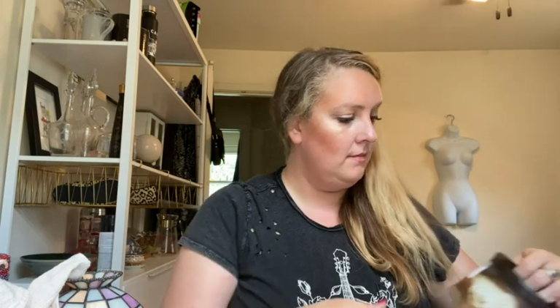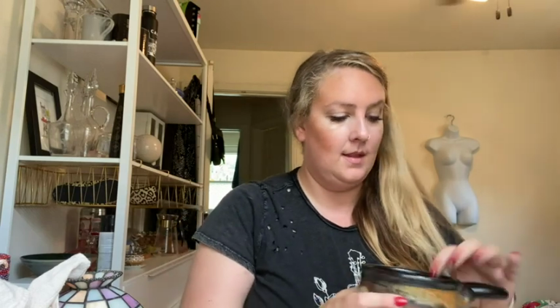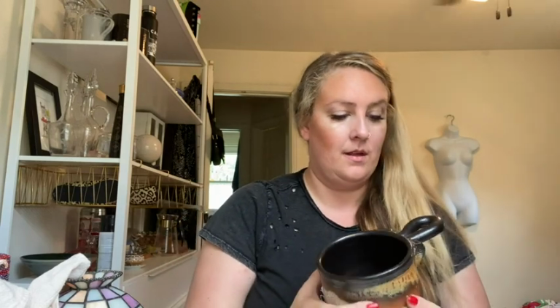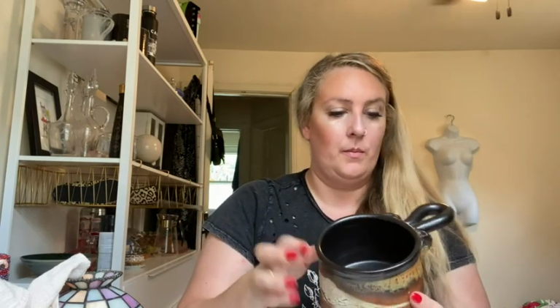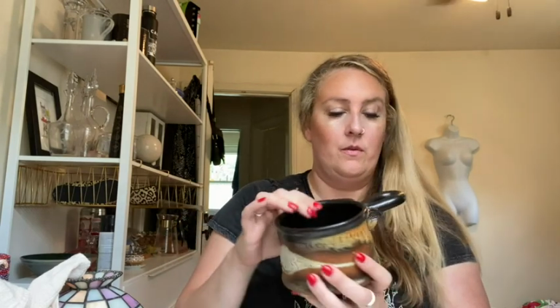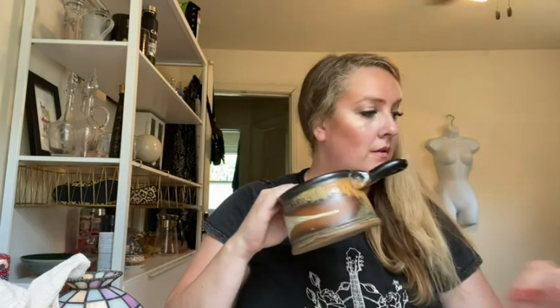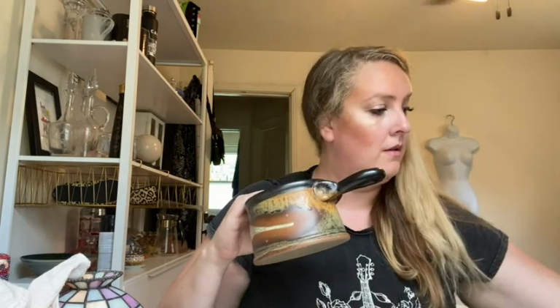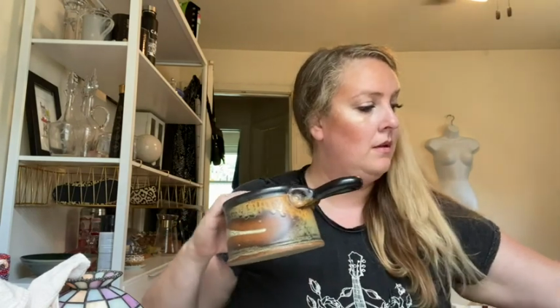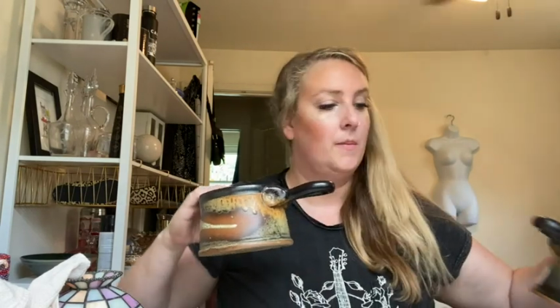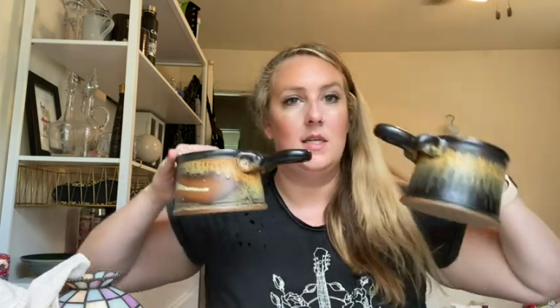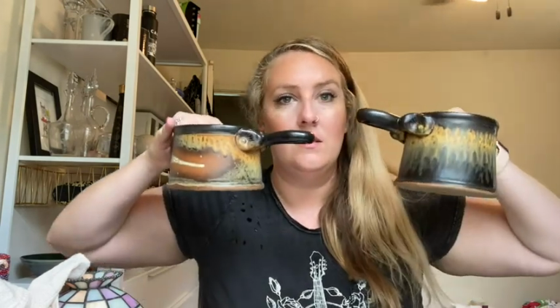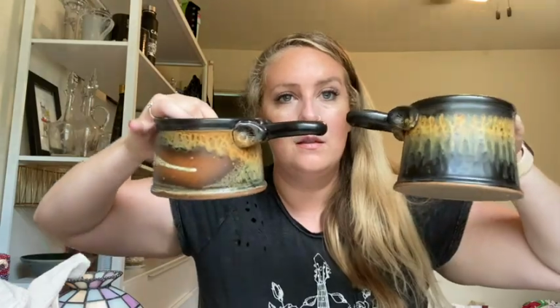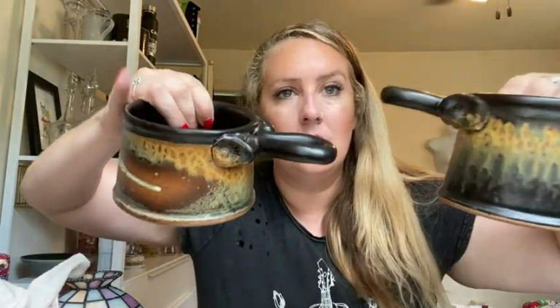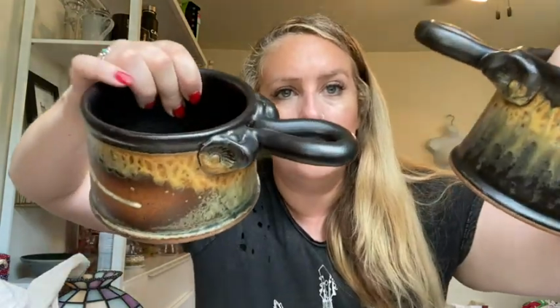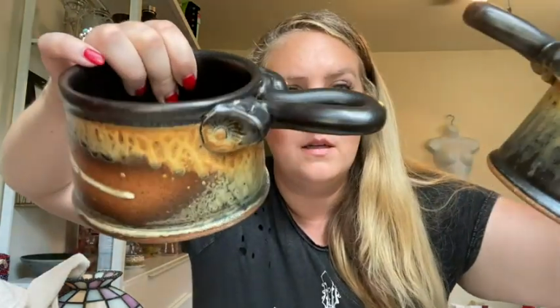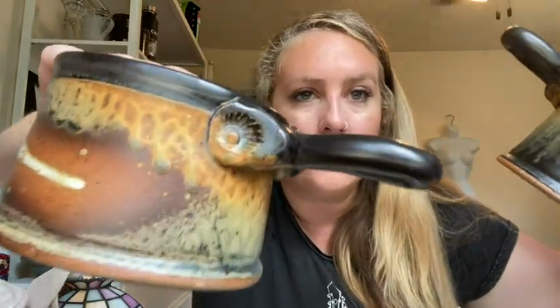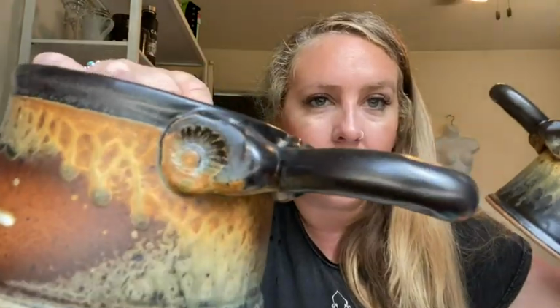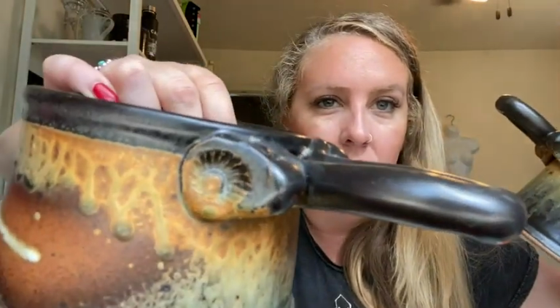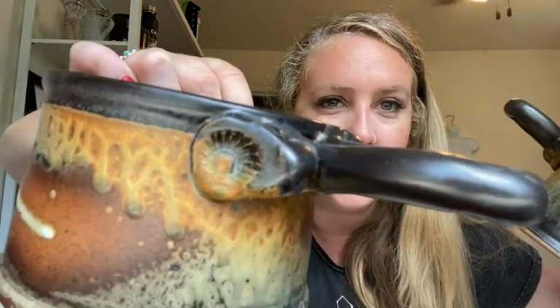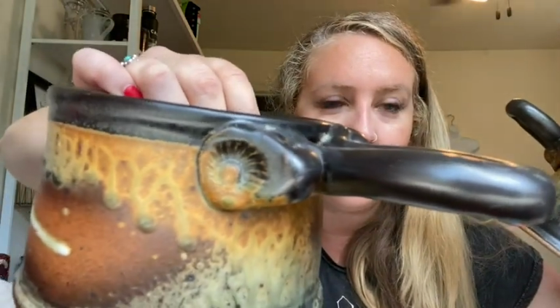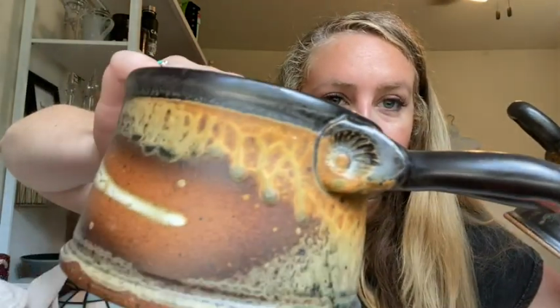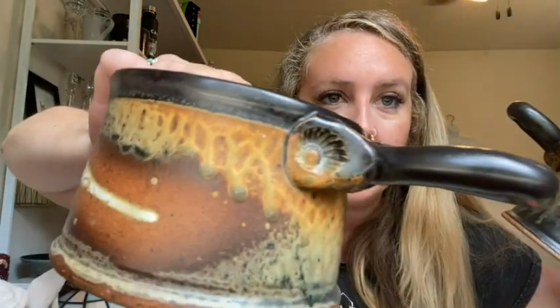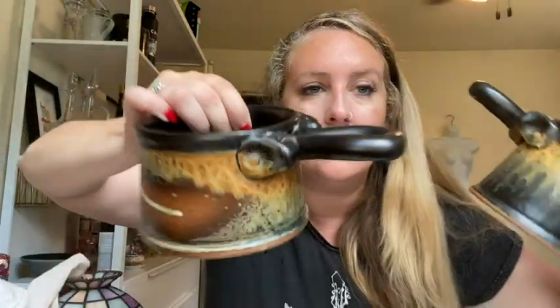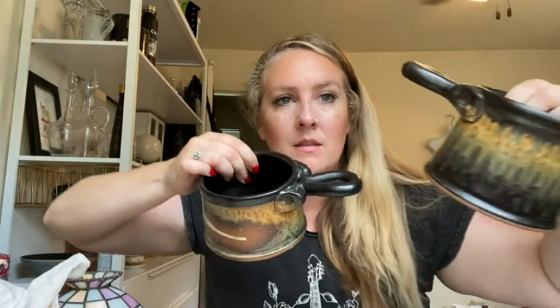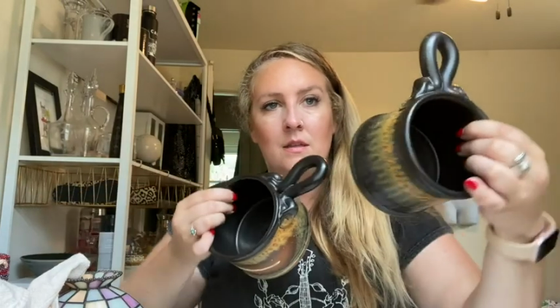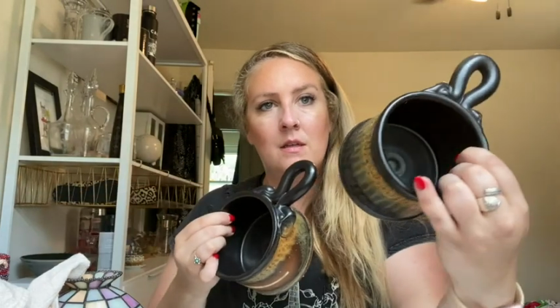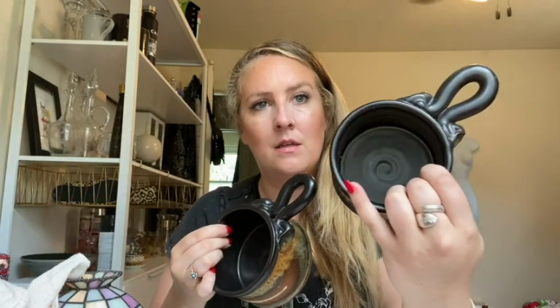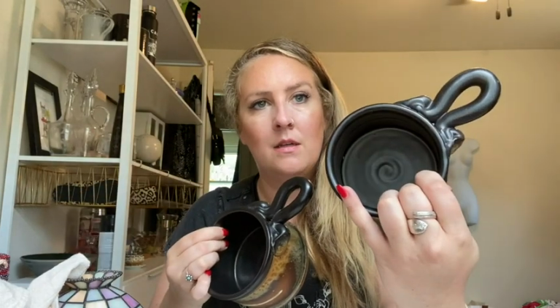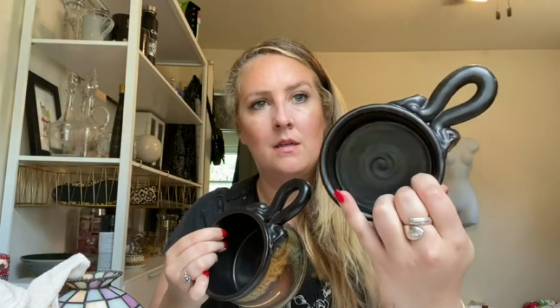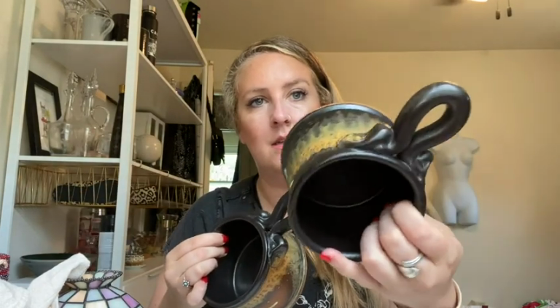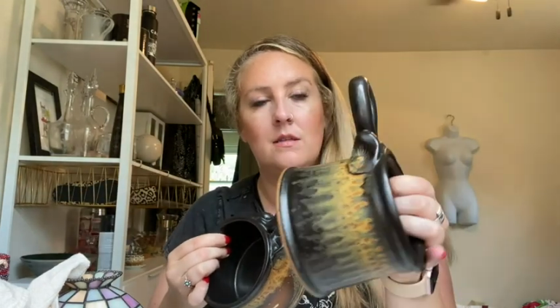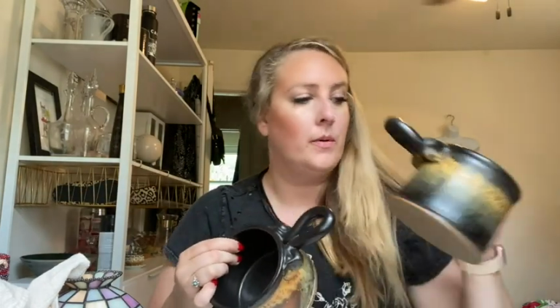These I thought were beautiful from the estate sale — there's like a flower imprint. So pretty.